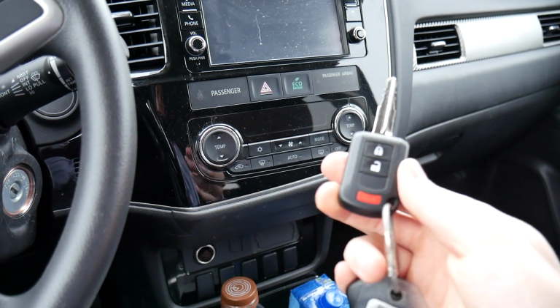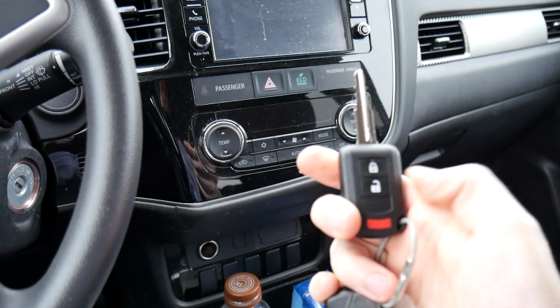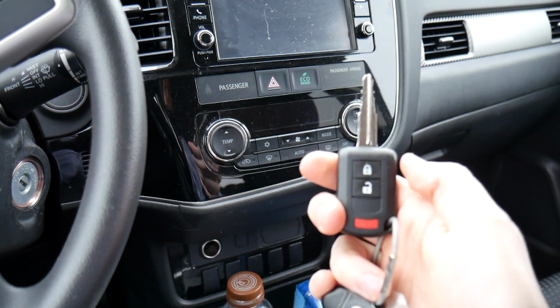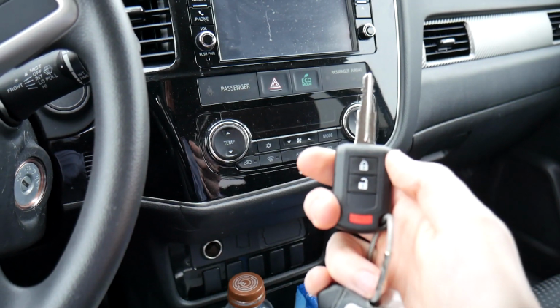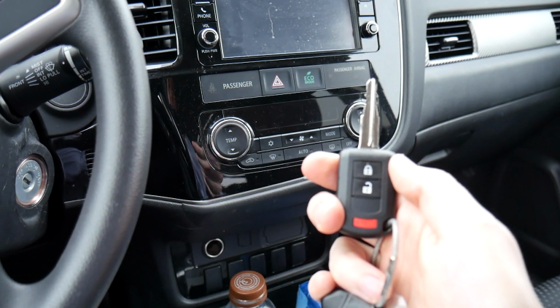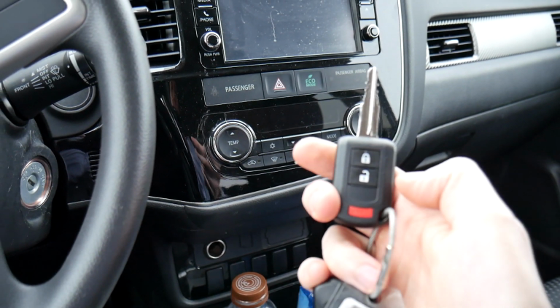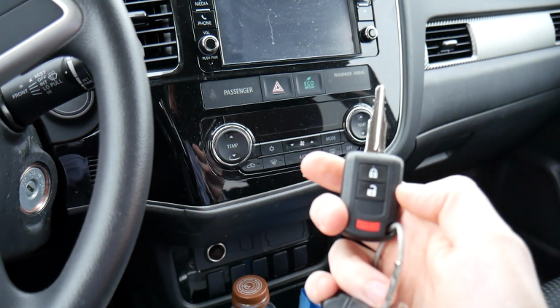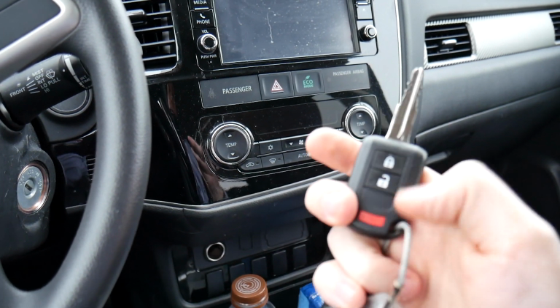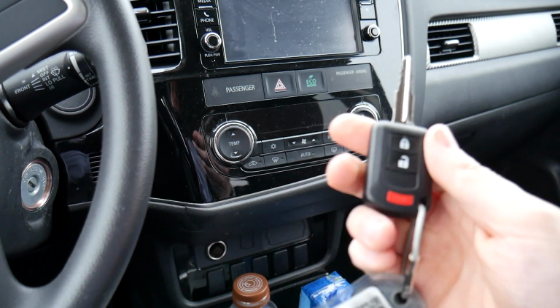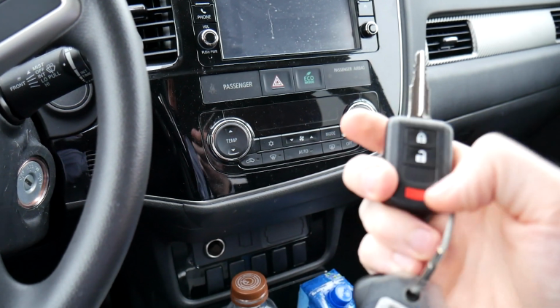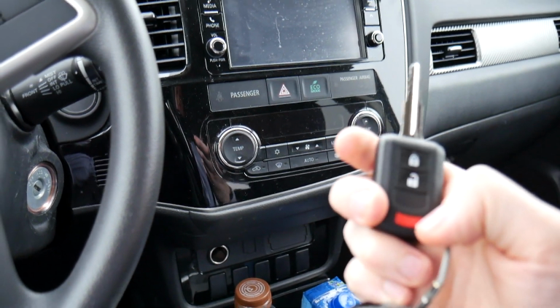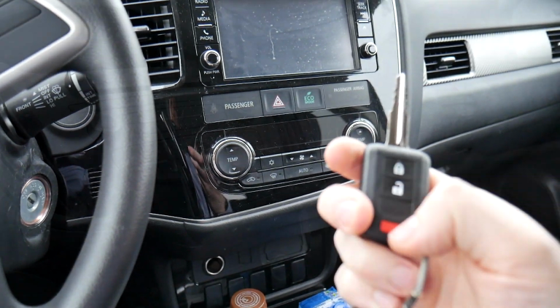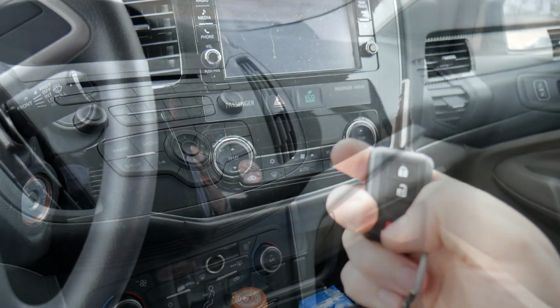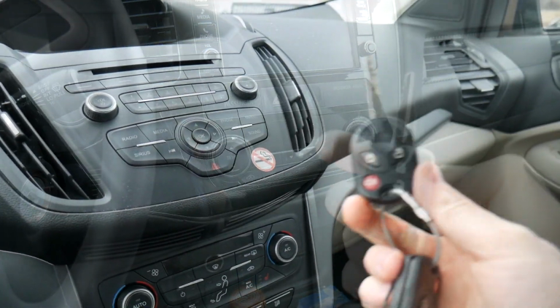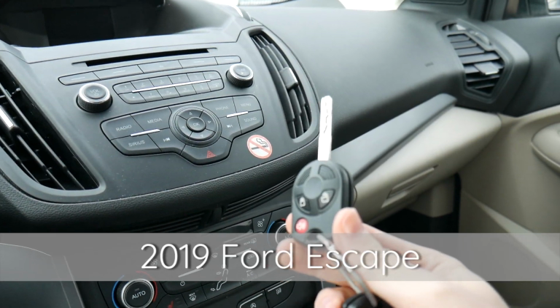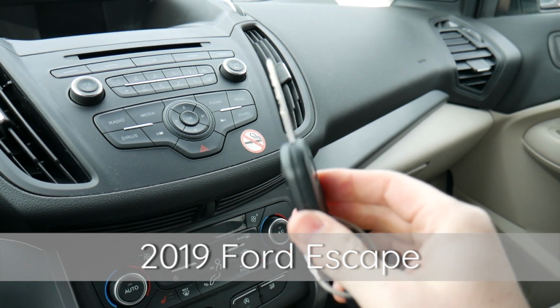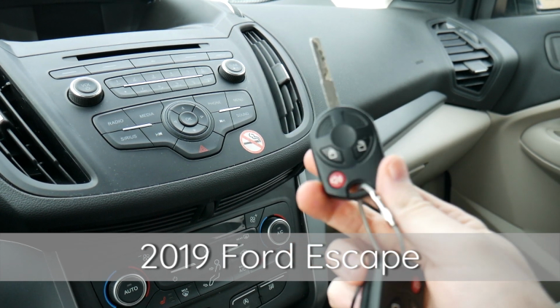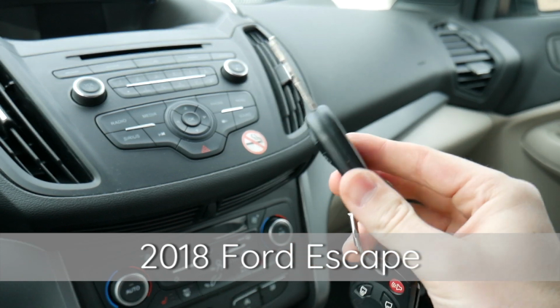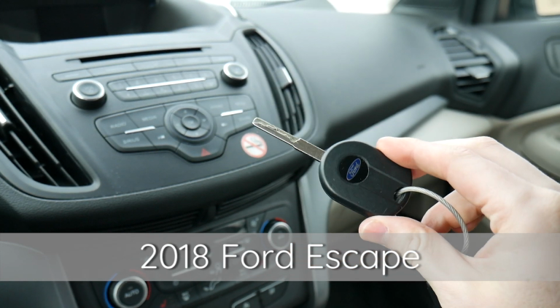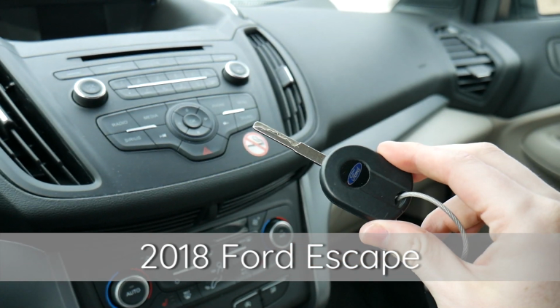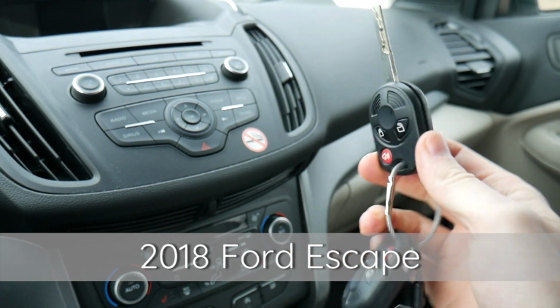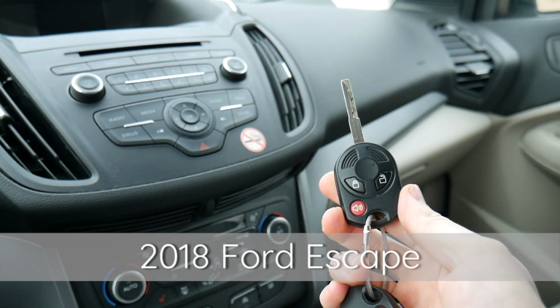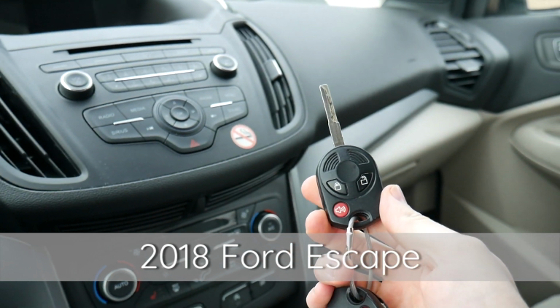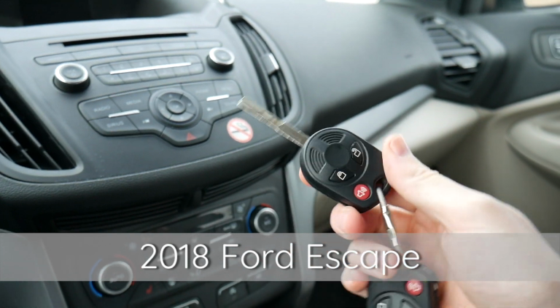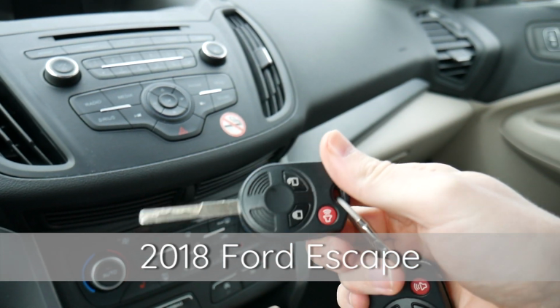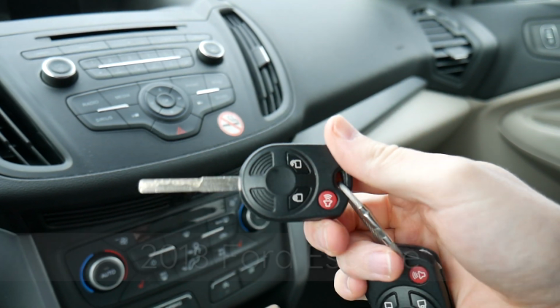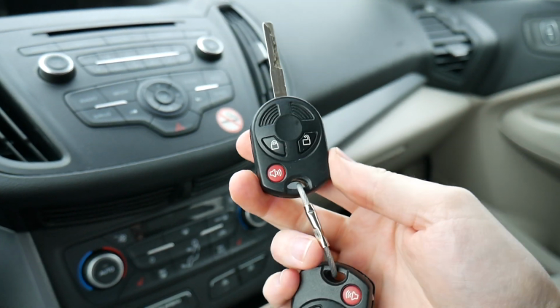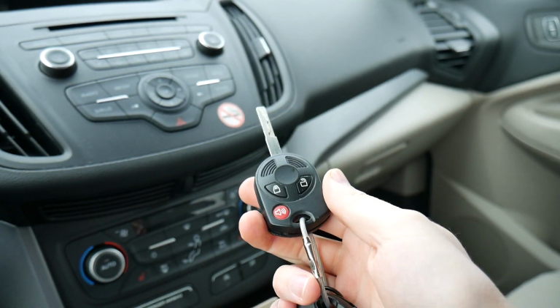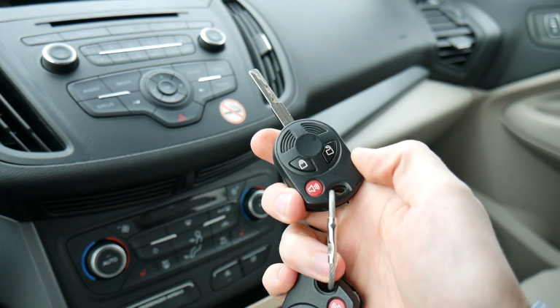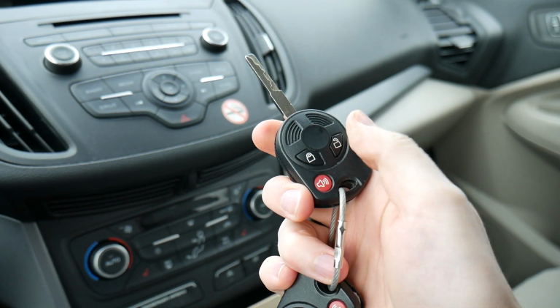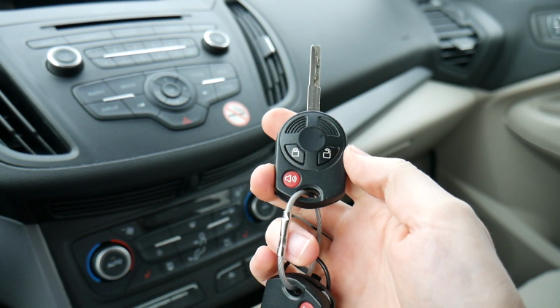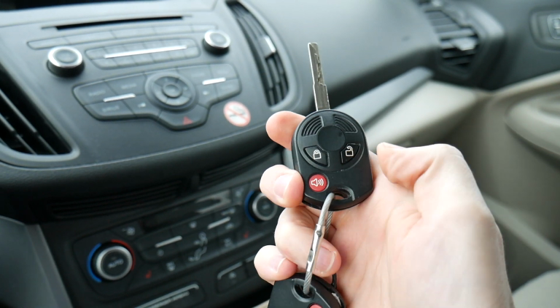Next up we've got the 2019 Mitsubishi Outlander key — another super light key, only three buttons on it: lock, unlock, and a panic button. It also has a physical key on this one and it's kind of wide too.